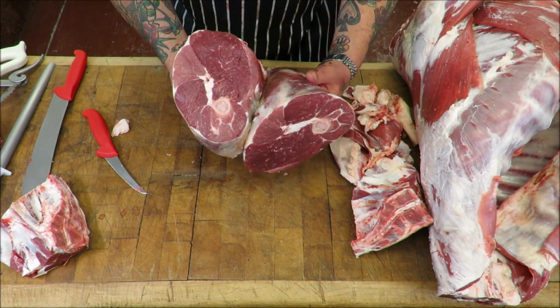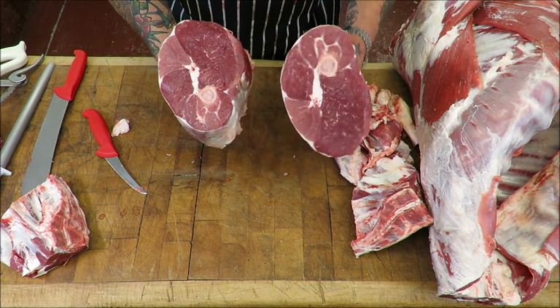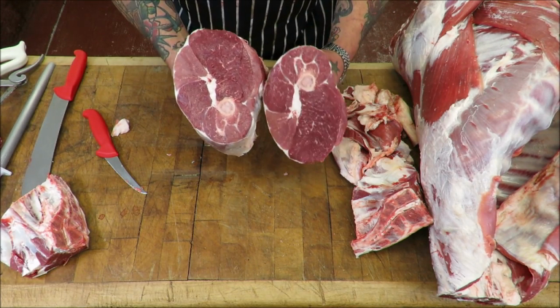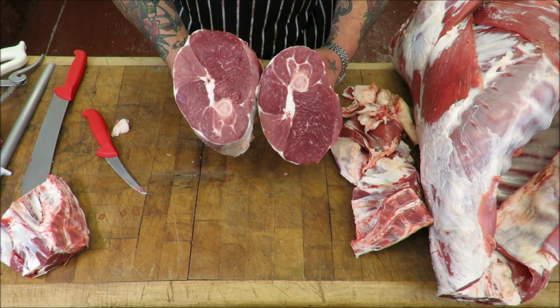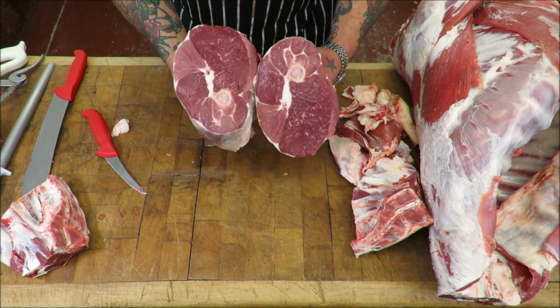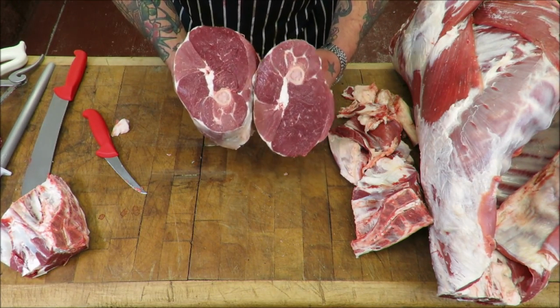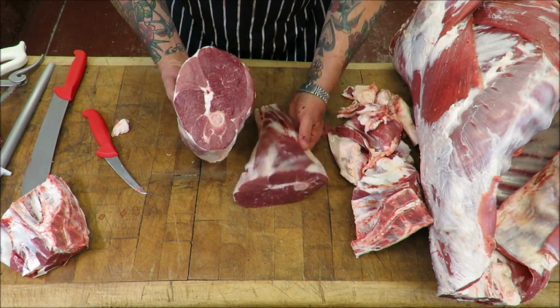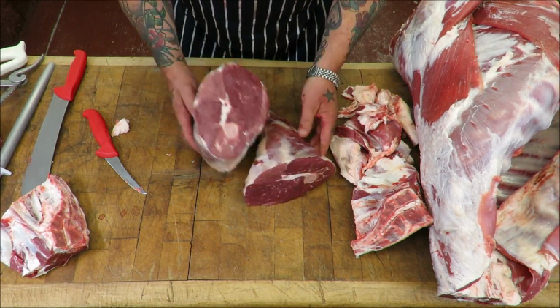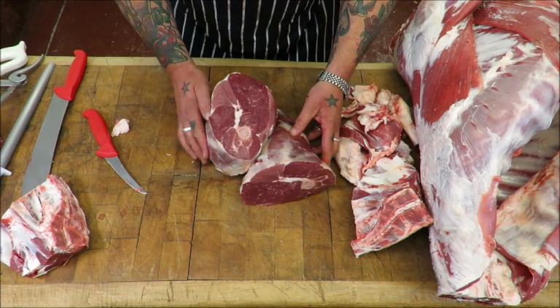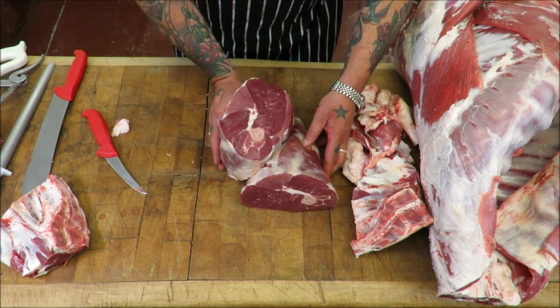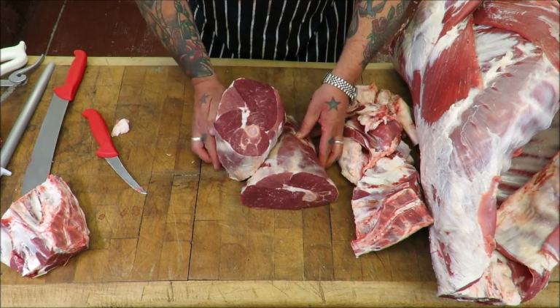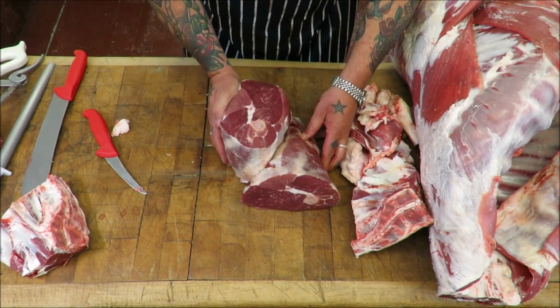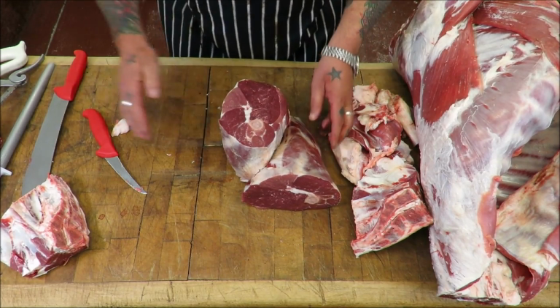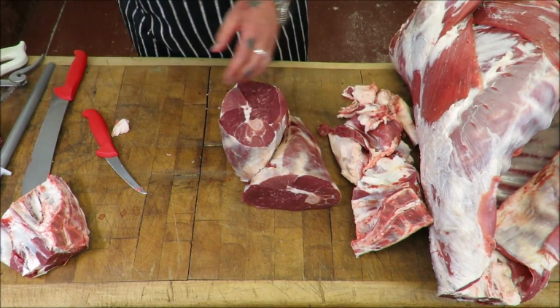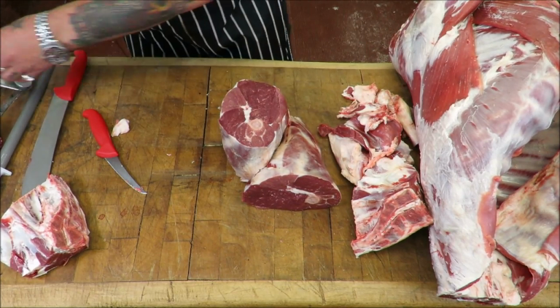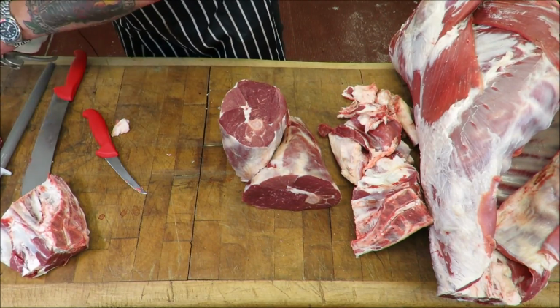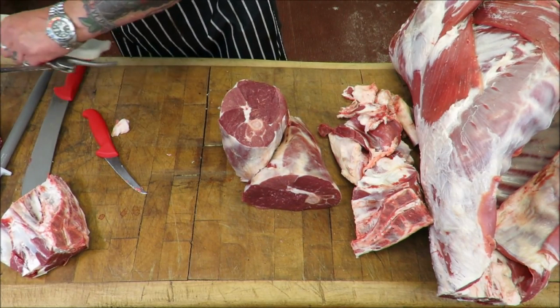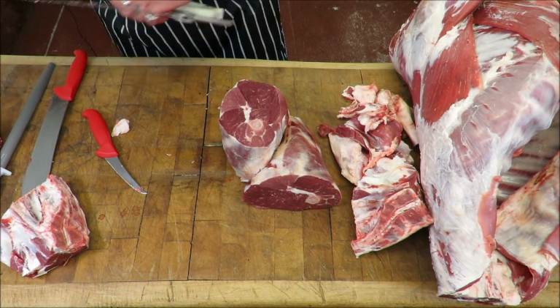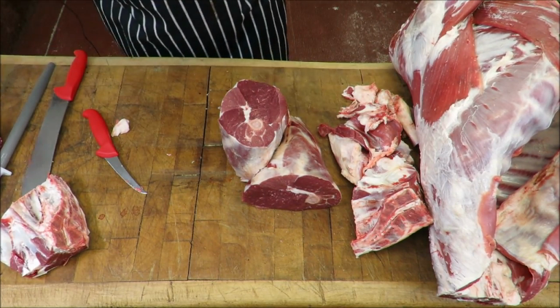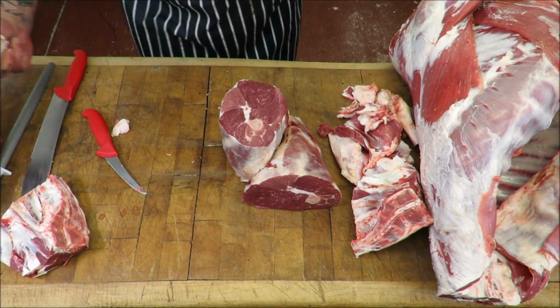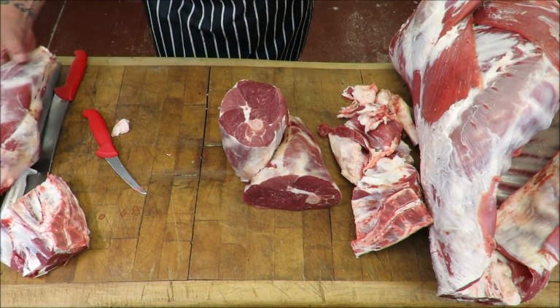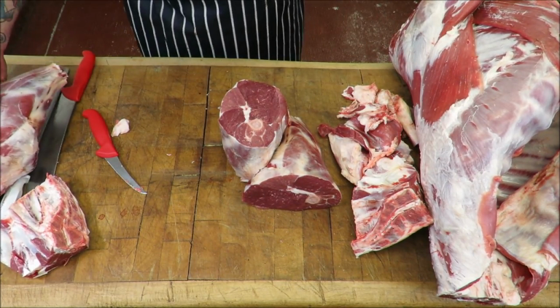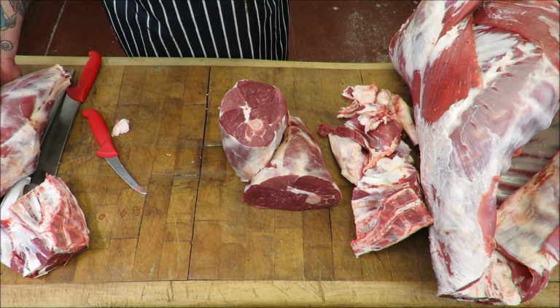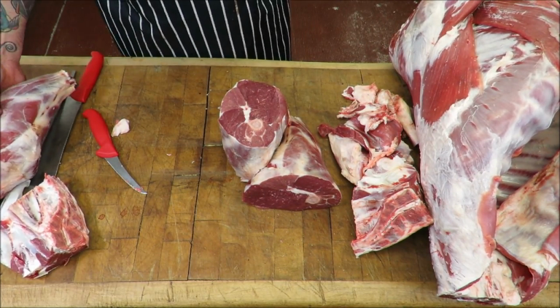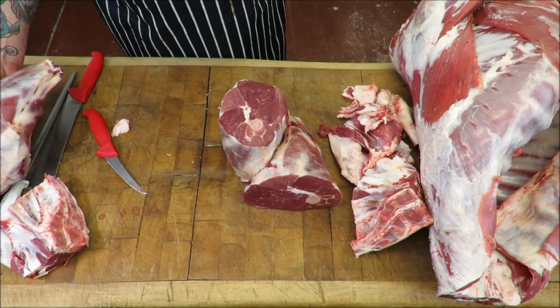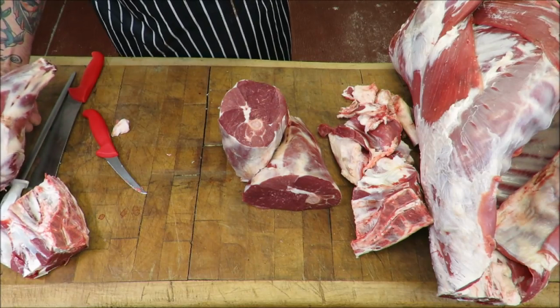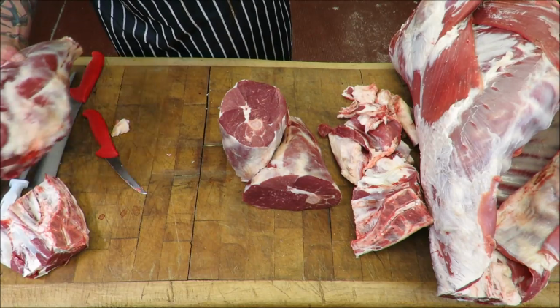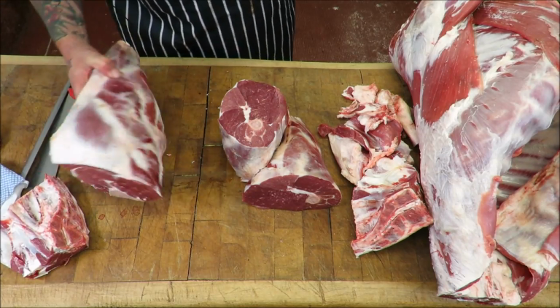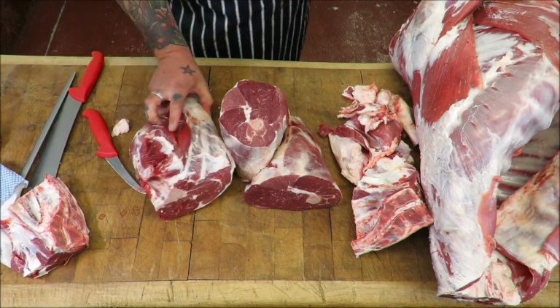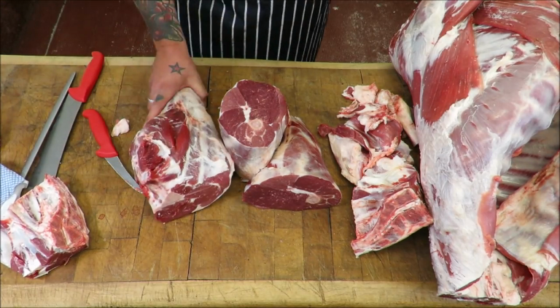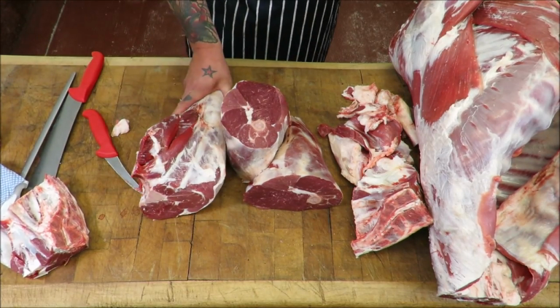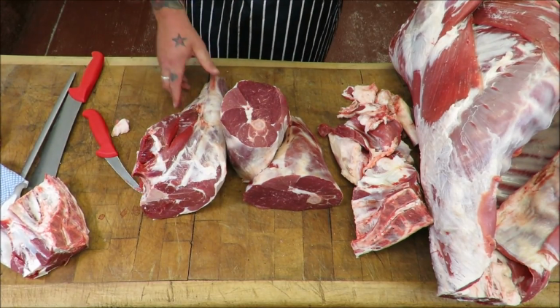Beautiful — look at that. Half legs and a whole leg.